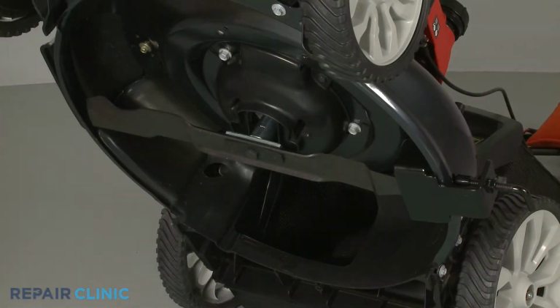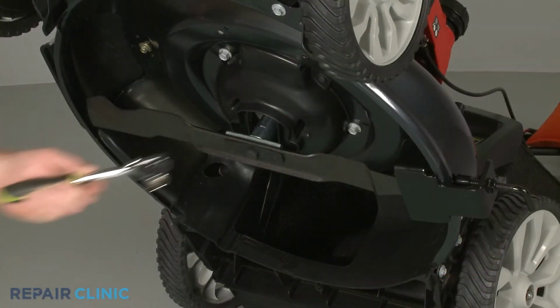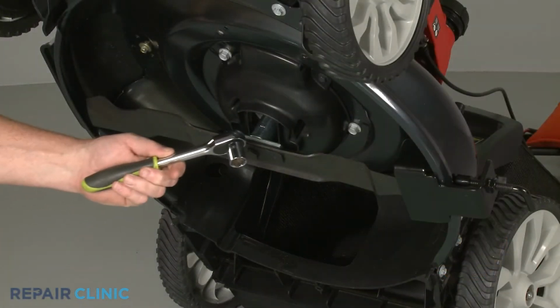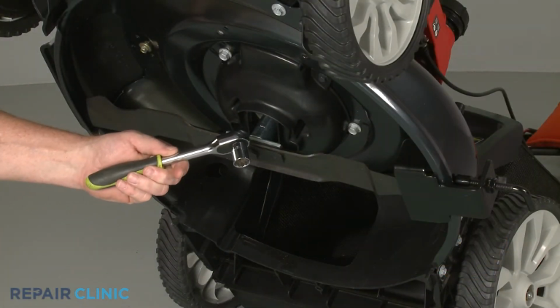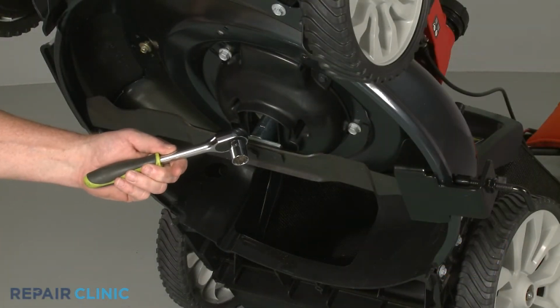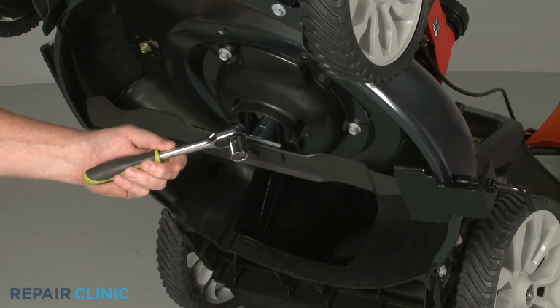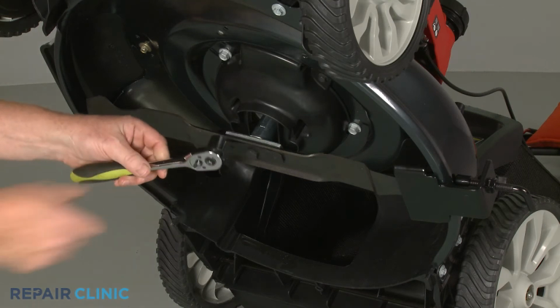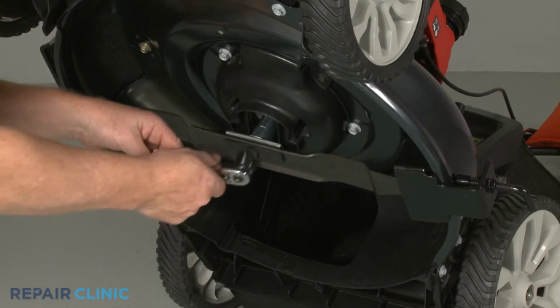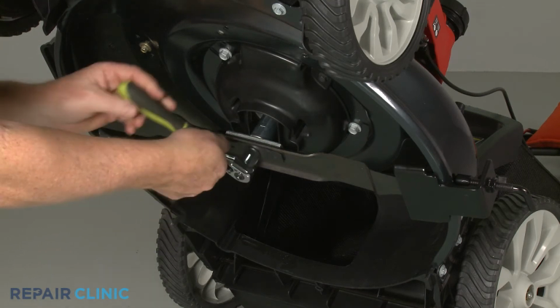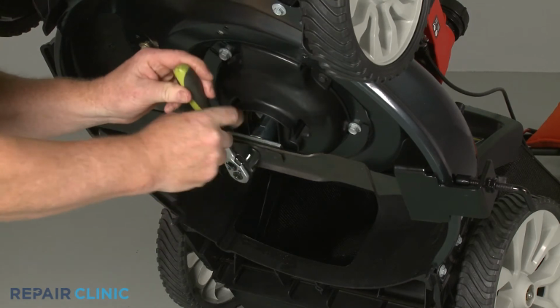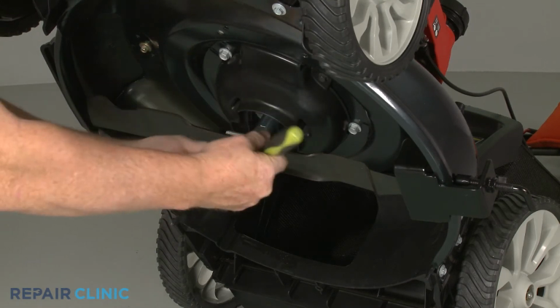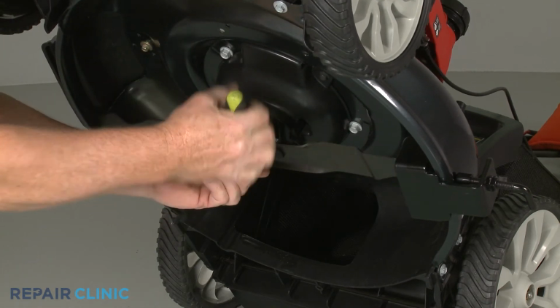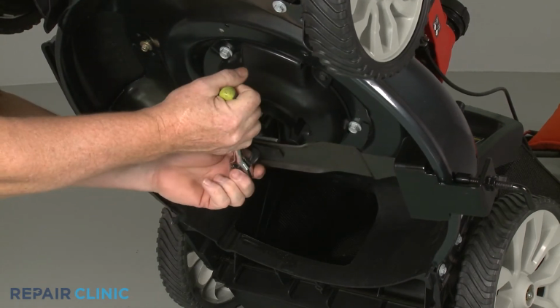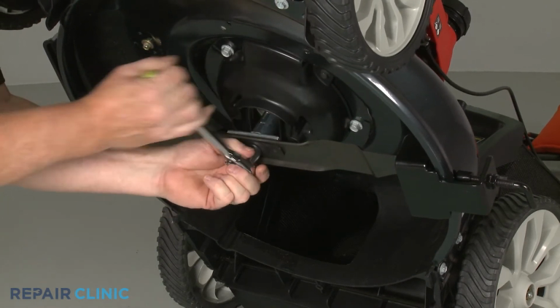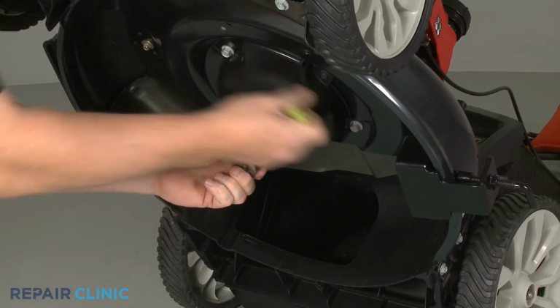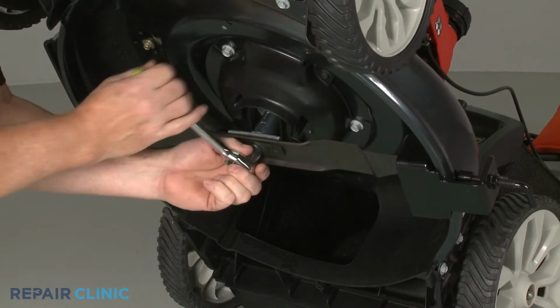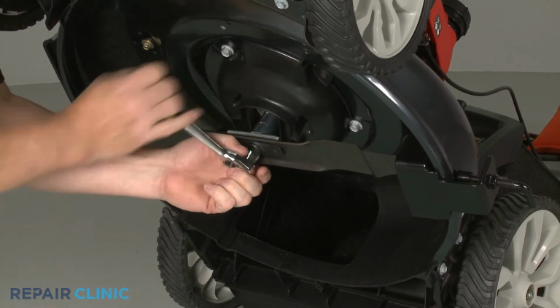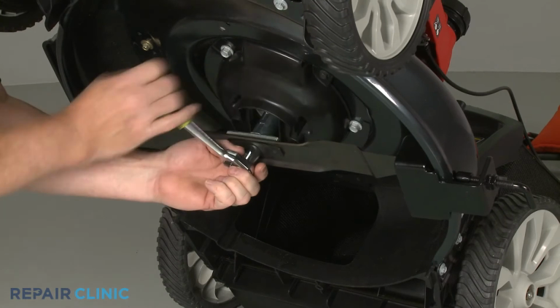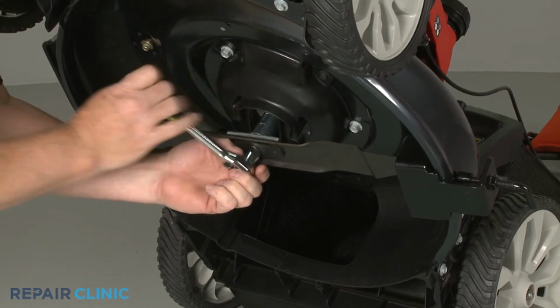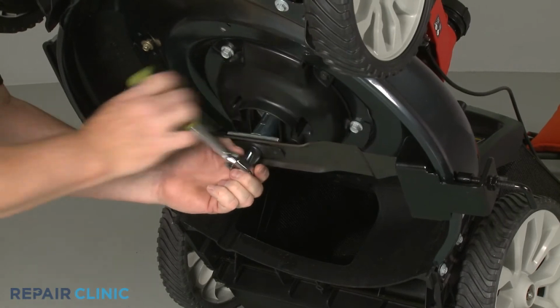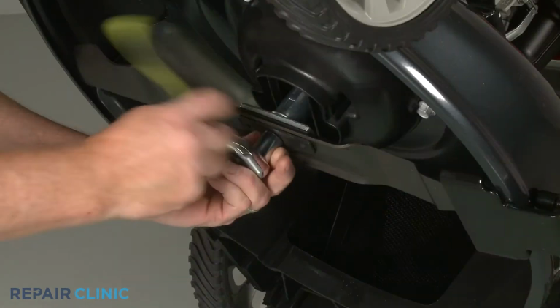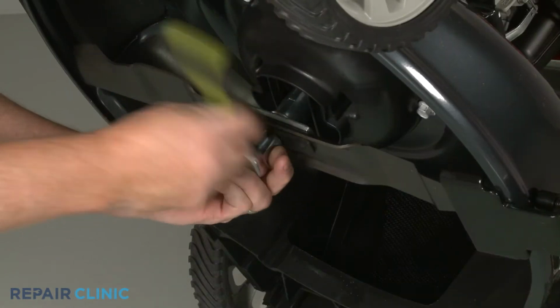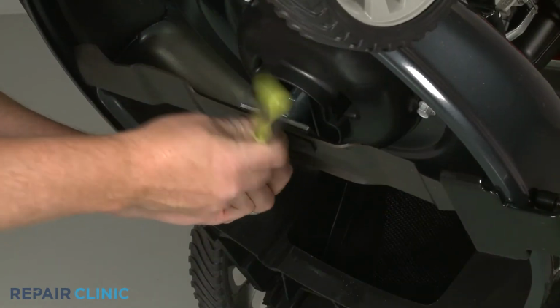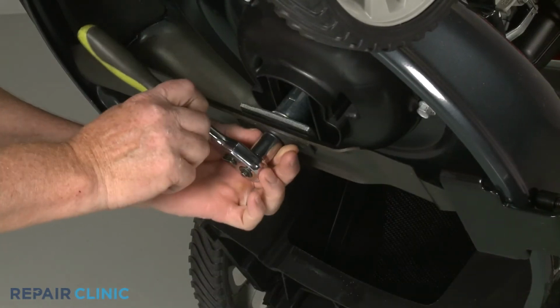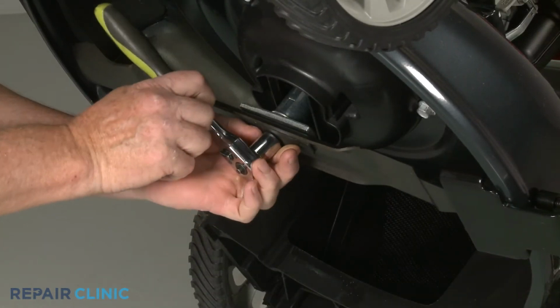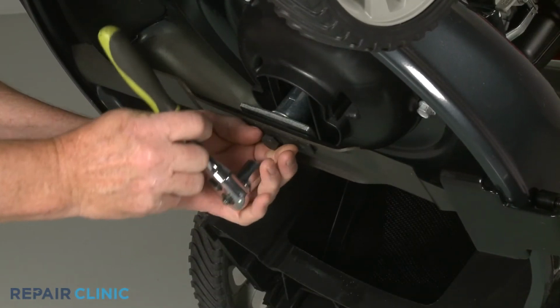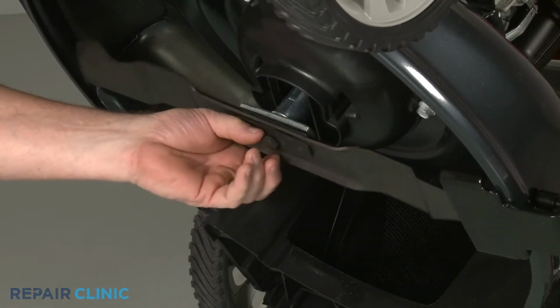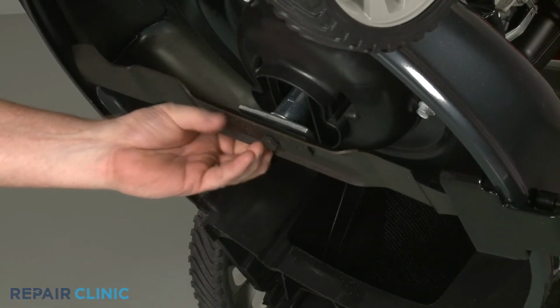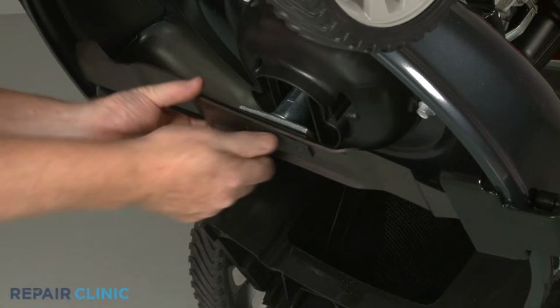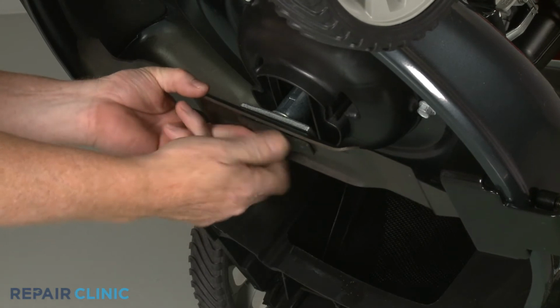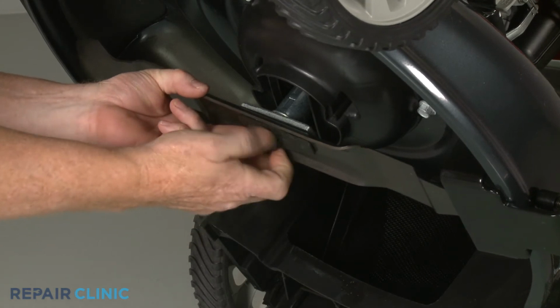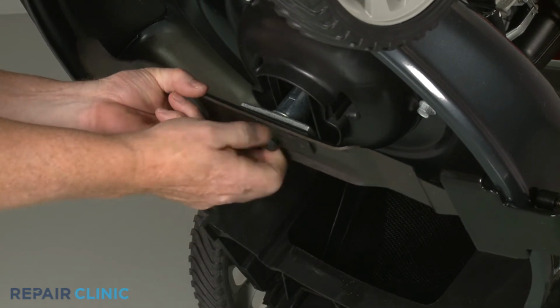Use the 5/8 inch socket to unthread the bolts securing the blade adapter and blade. Set the blade and mounting plate aside.